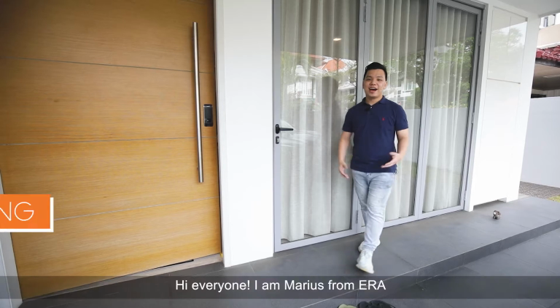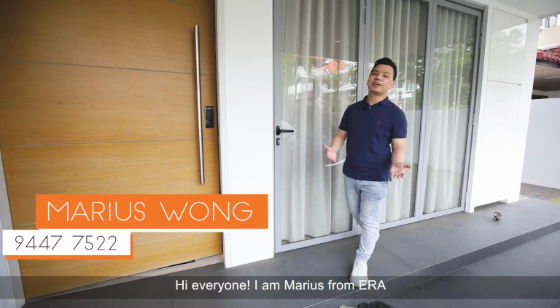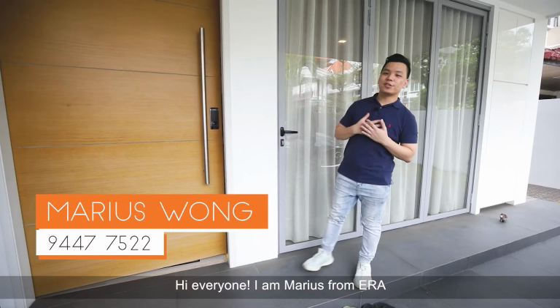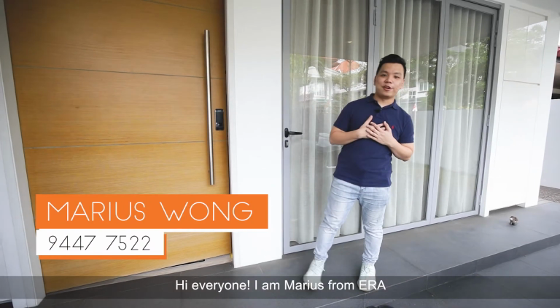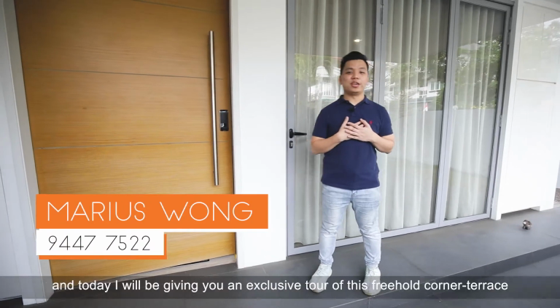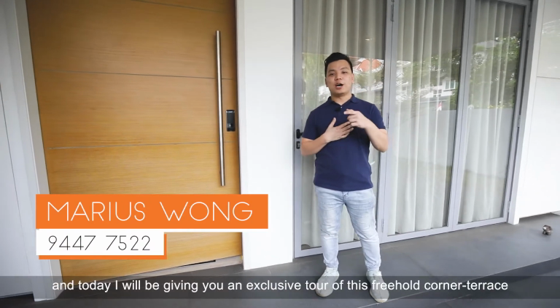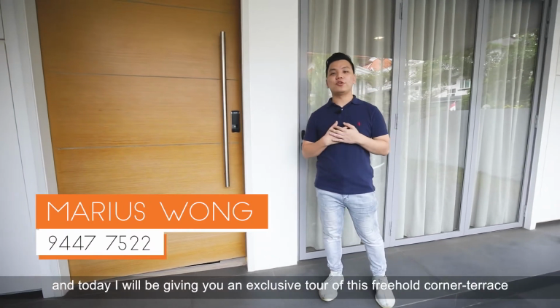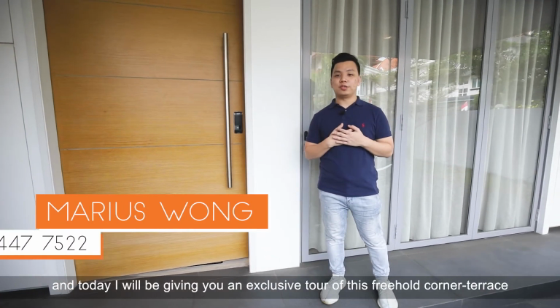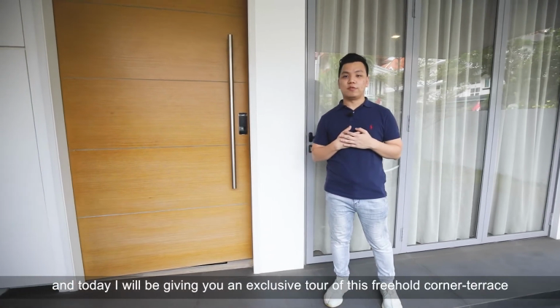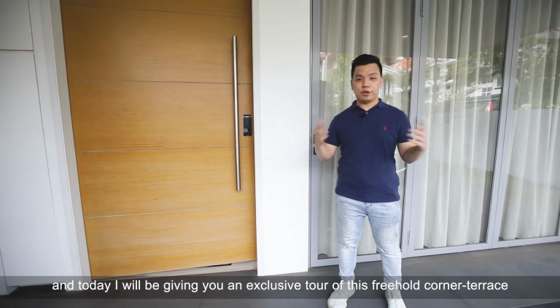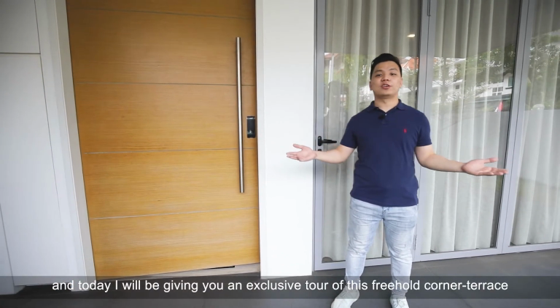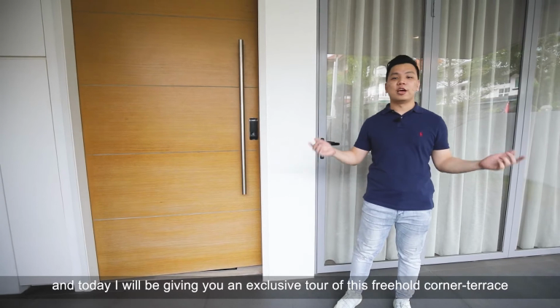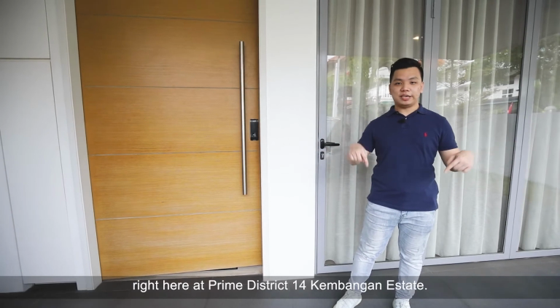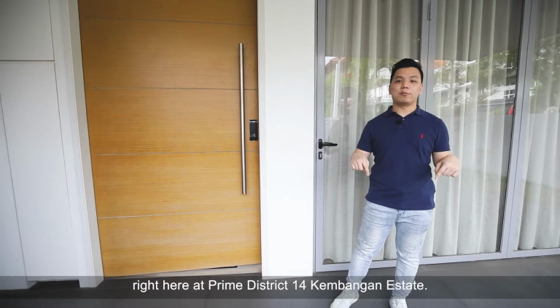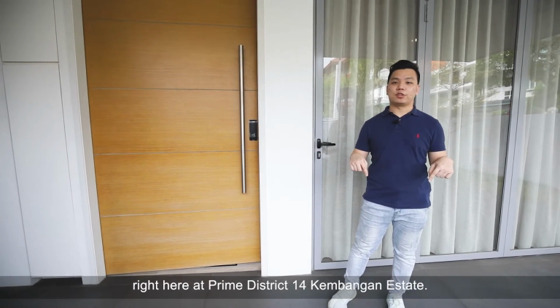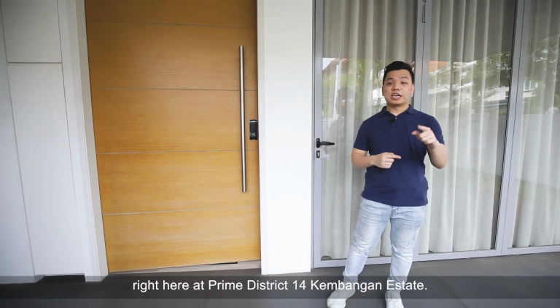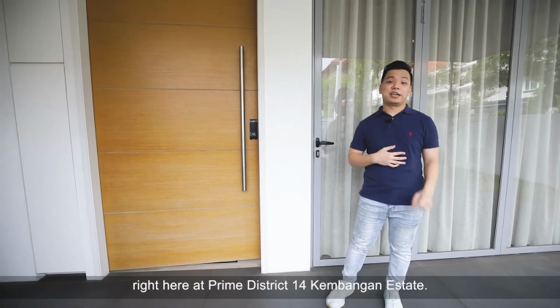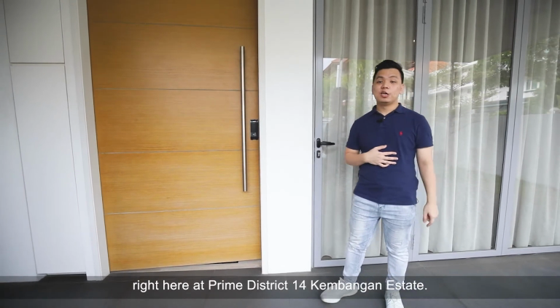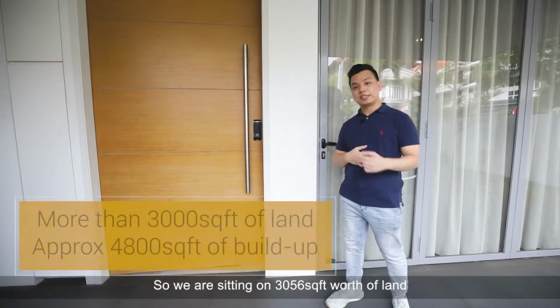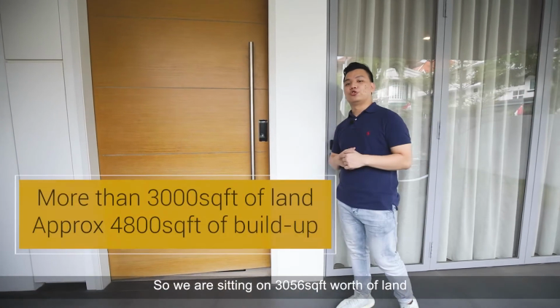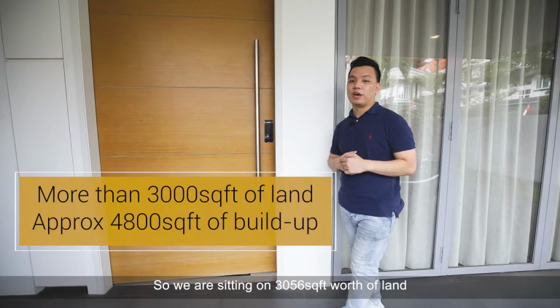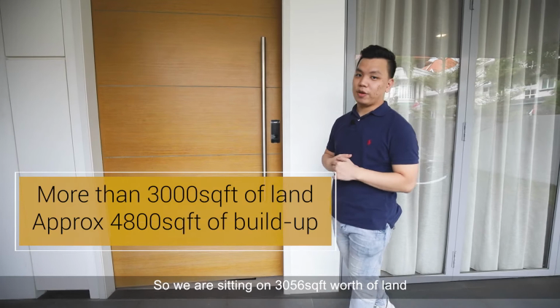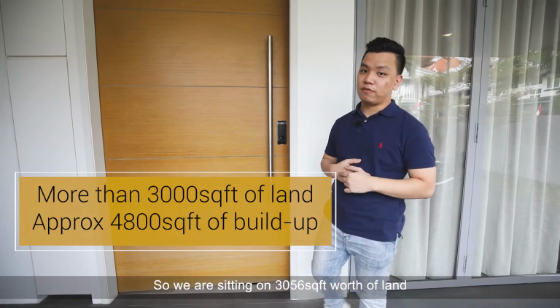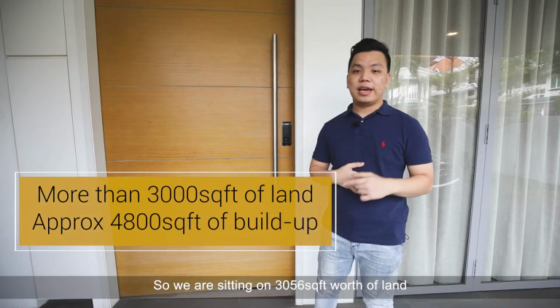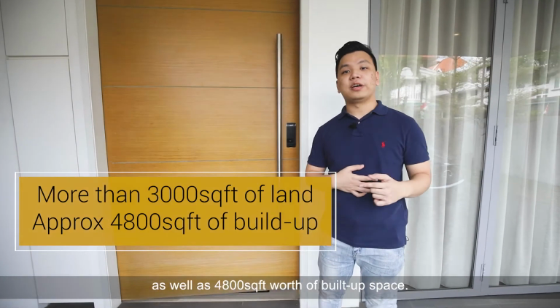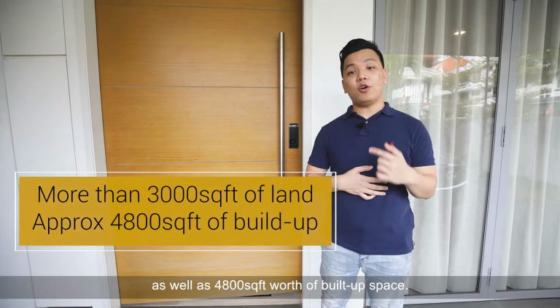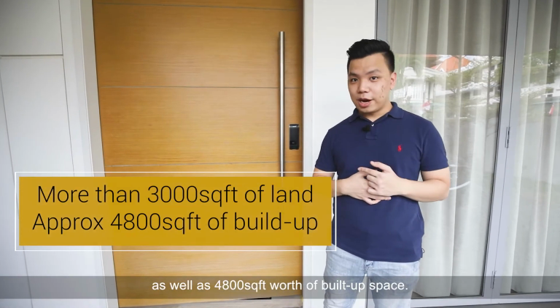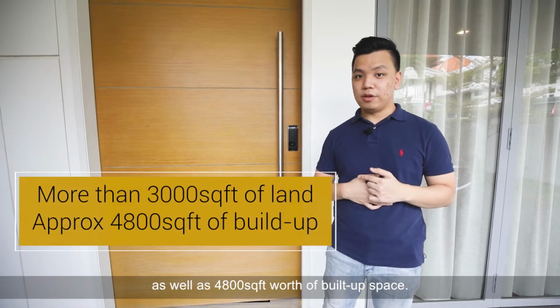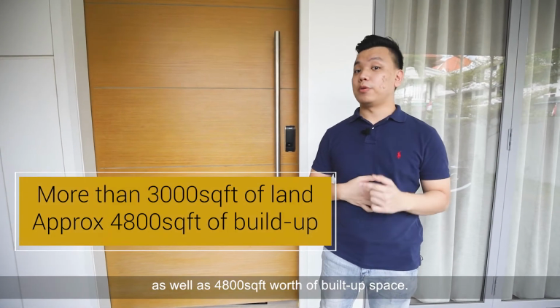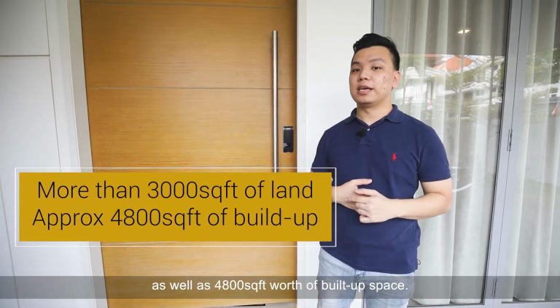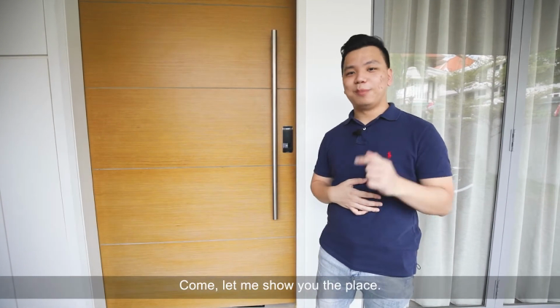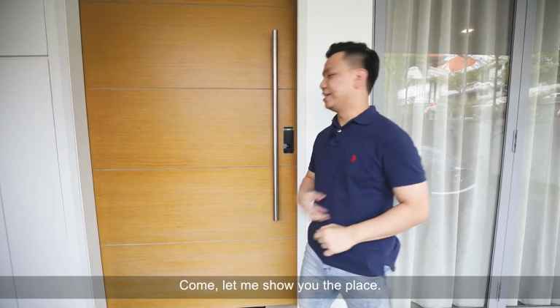Hi everyone, I'm Marius from ERA and today I'll be giving you an exclusive tour of this Freehold Corner Terrace right here at Prime District 14, Kemangan Estate. We are sitting on 3,056 square feet worth of land as well as 4,800 square feet worth of built-up space. Come, let me show you the place.